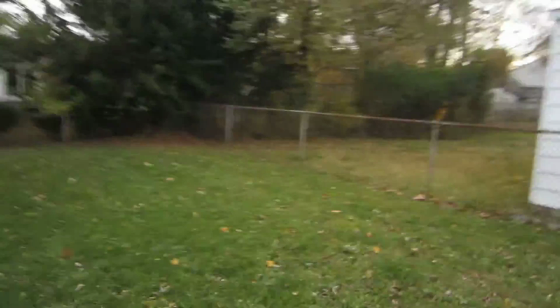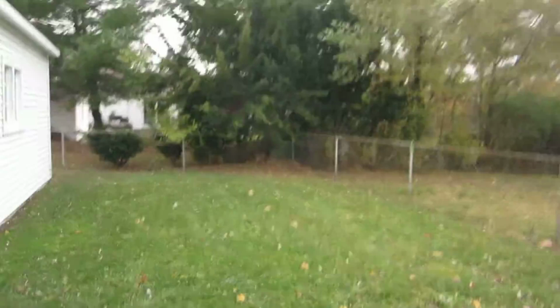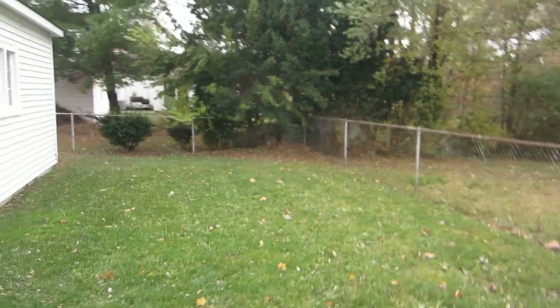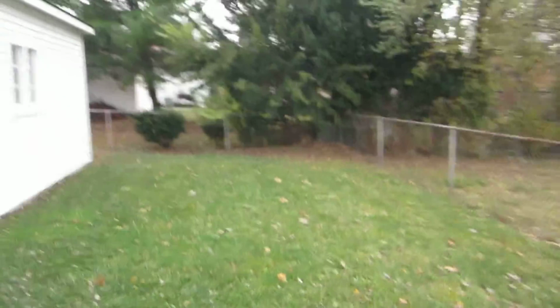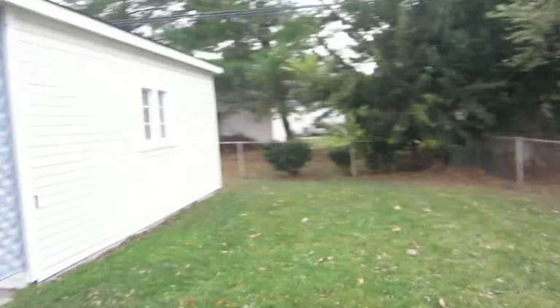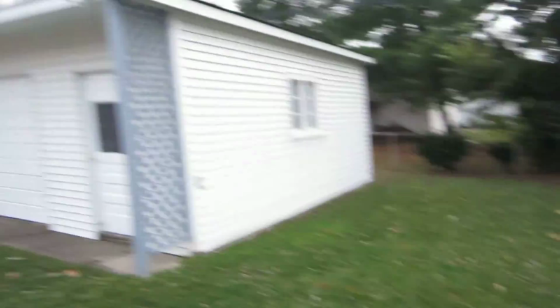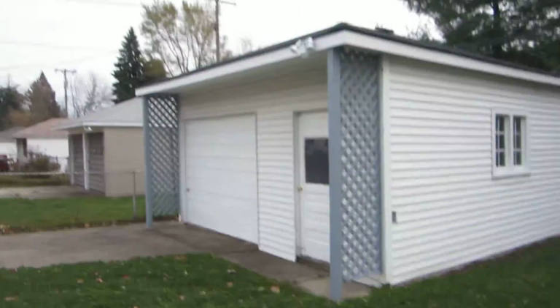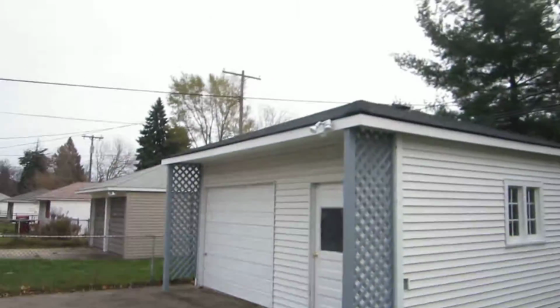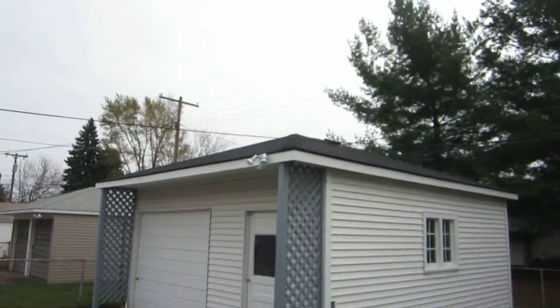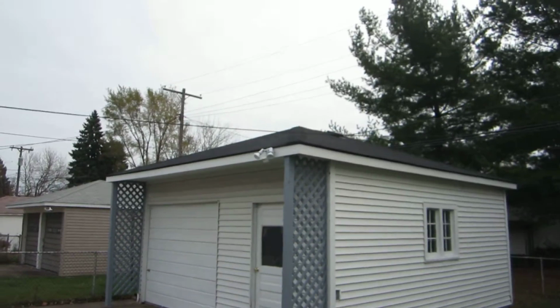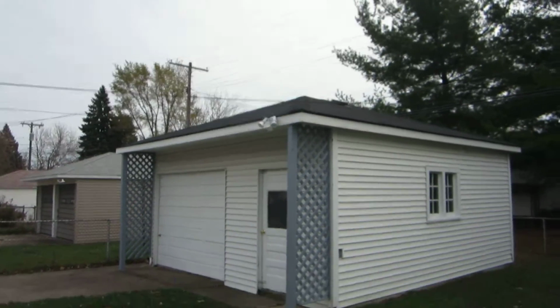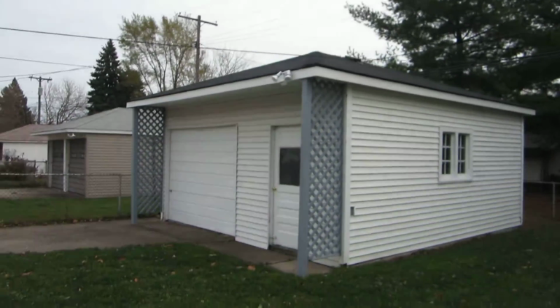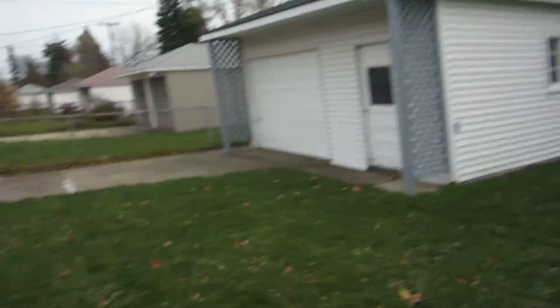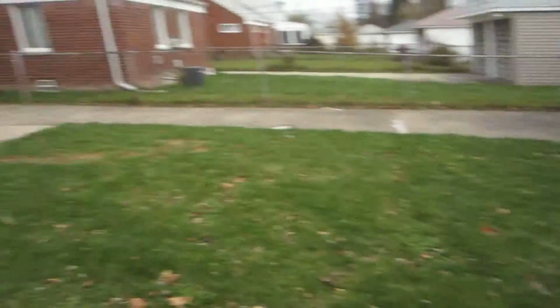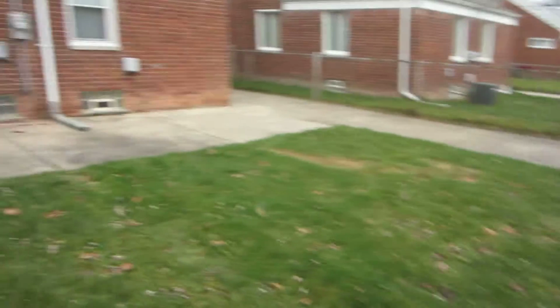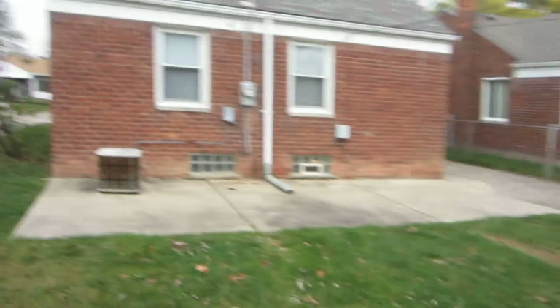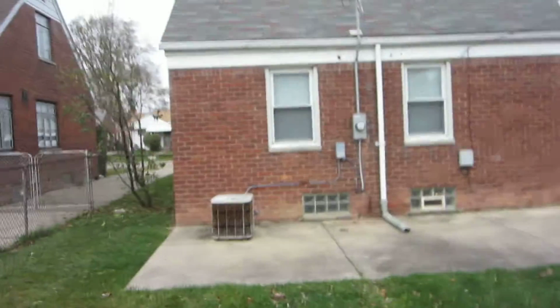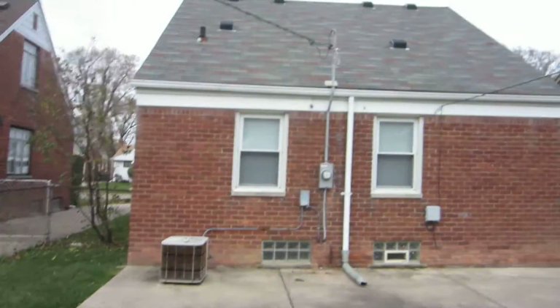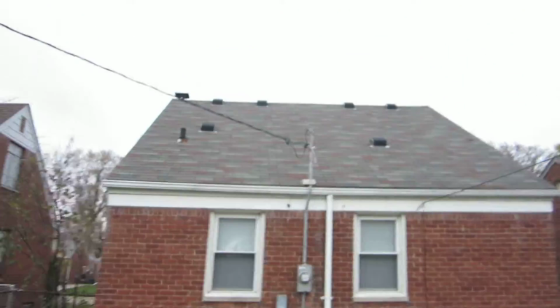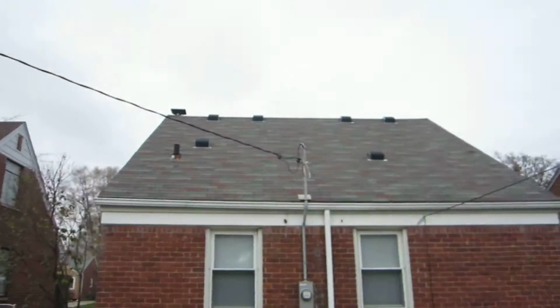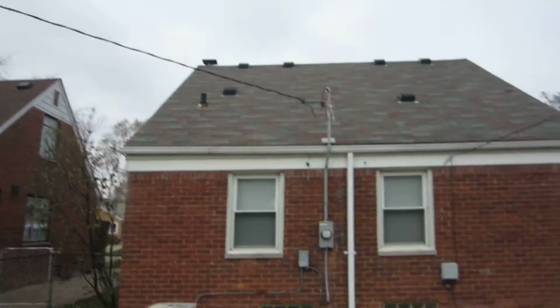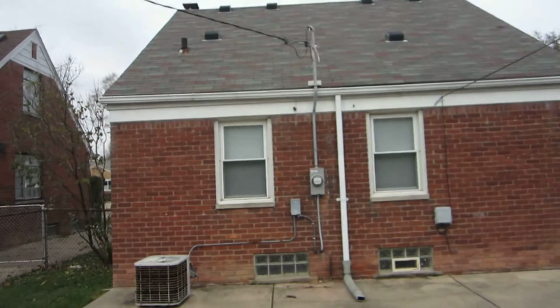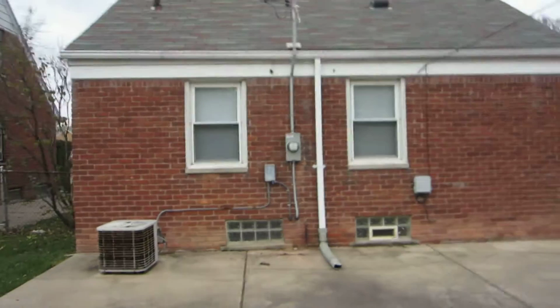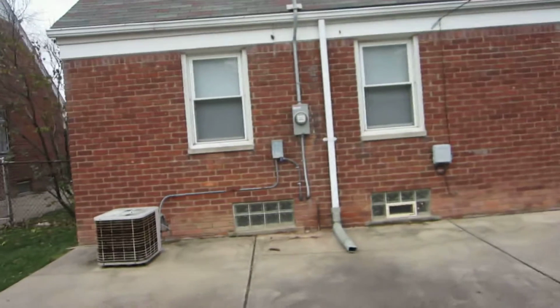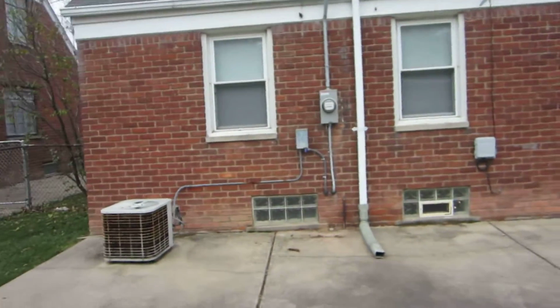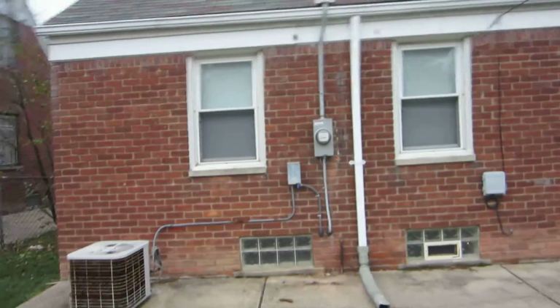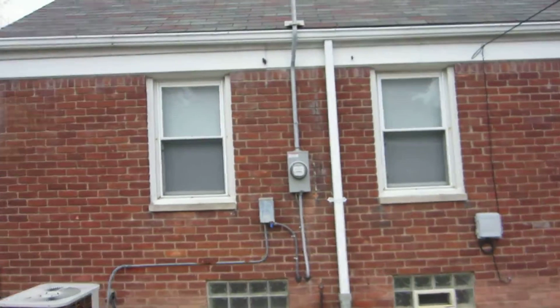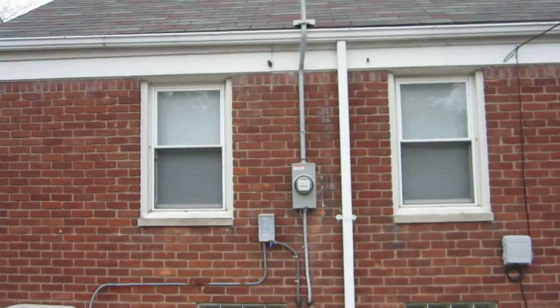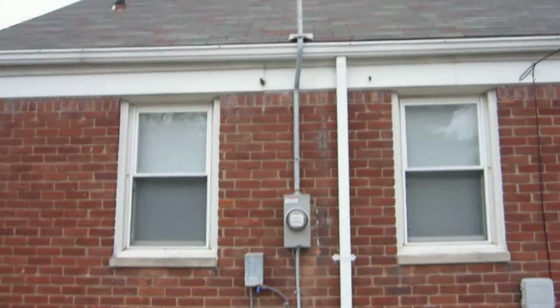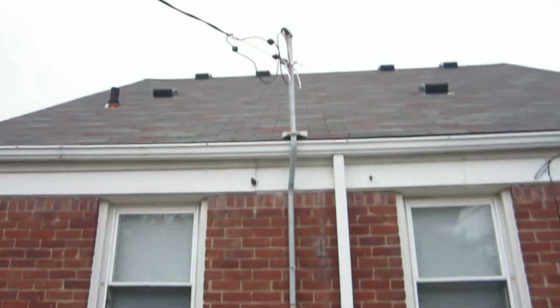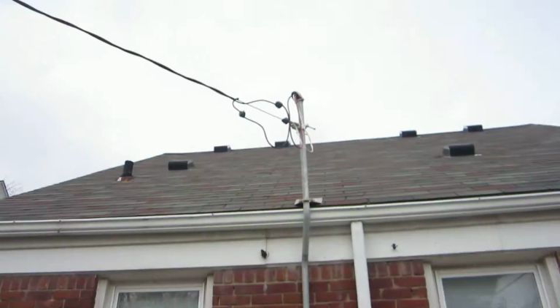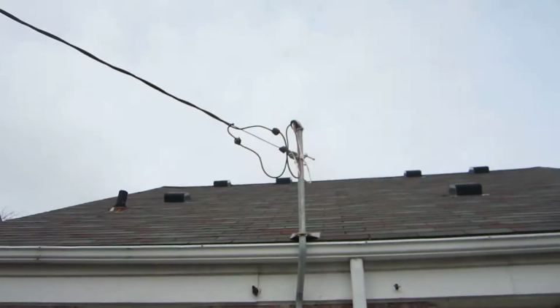You can see the yard looks nice — big yard. This is going to be a great rental house. Take a look at the back side of the house here. We got a brand new service right here — this is our new meter can and new riser tying into Detroit Edison.